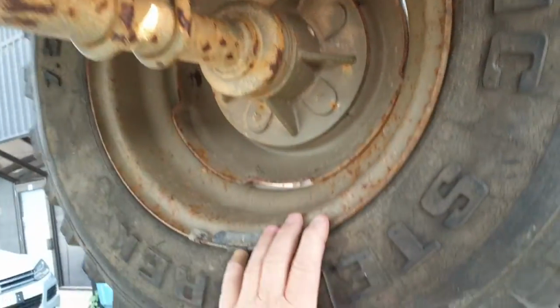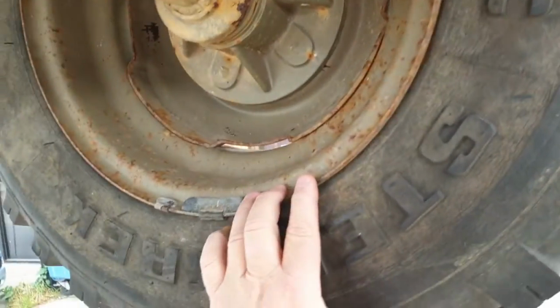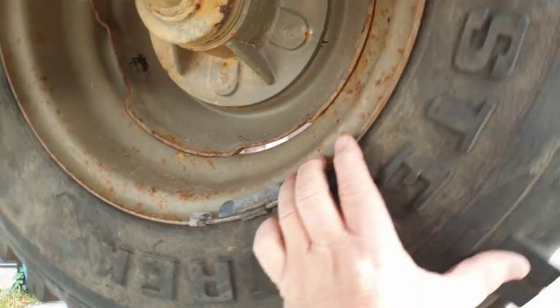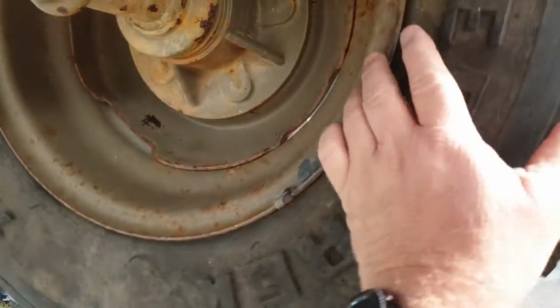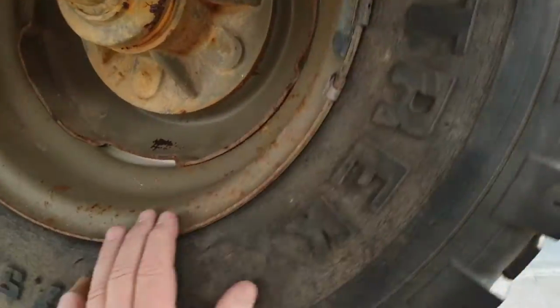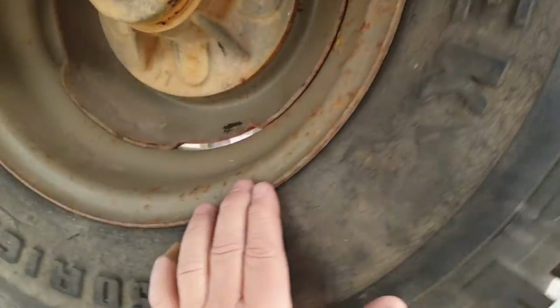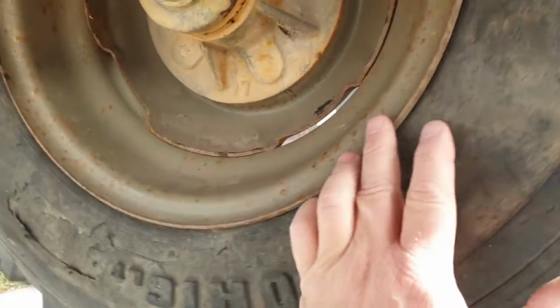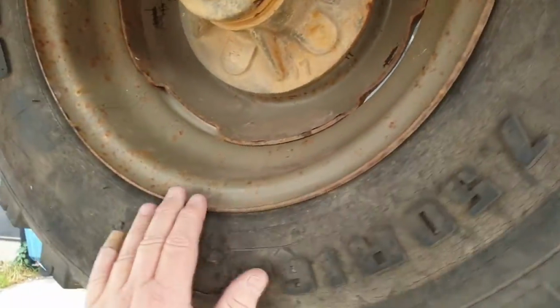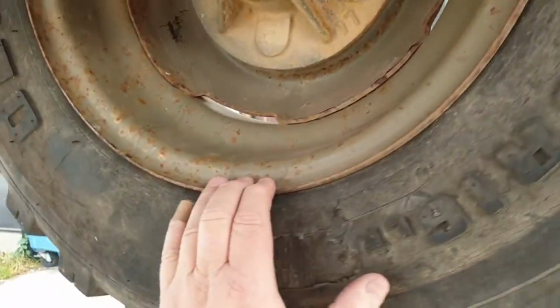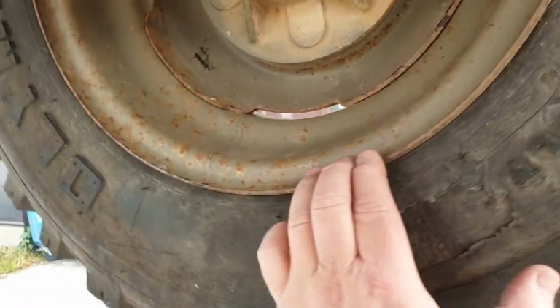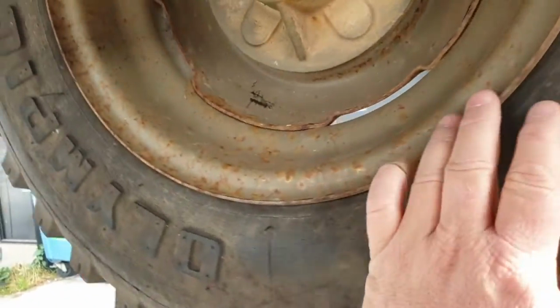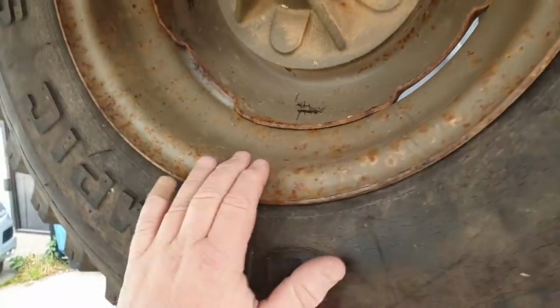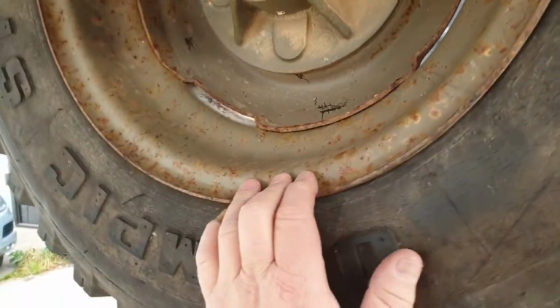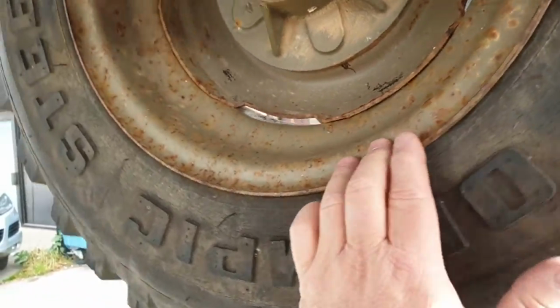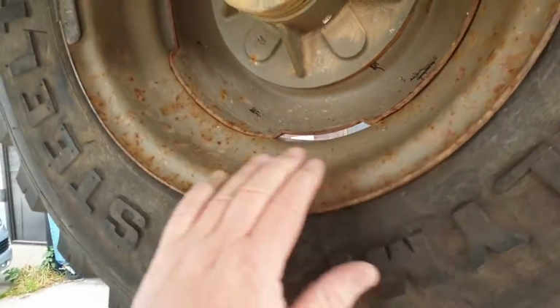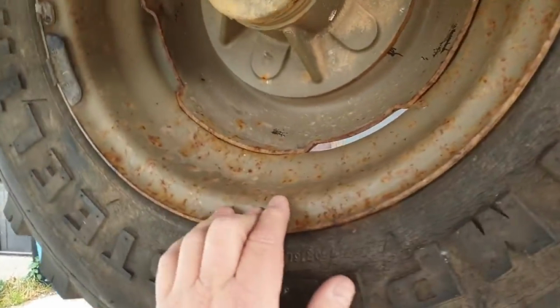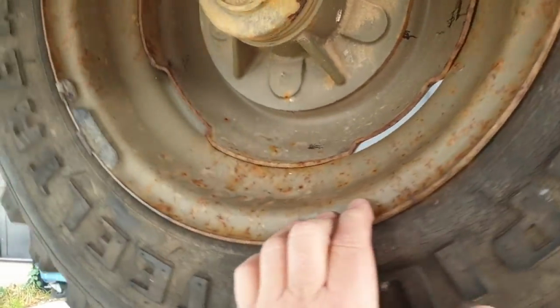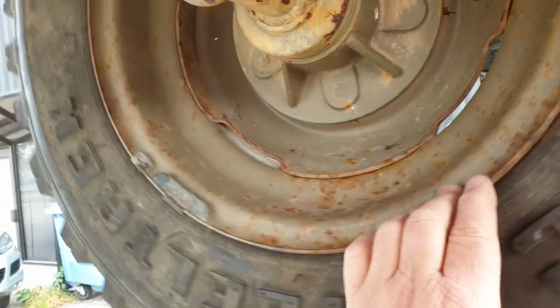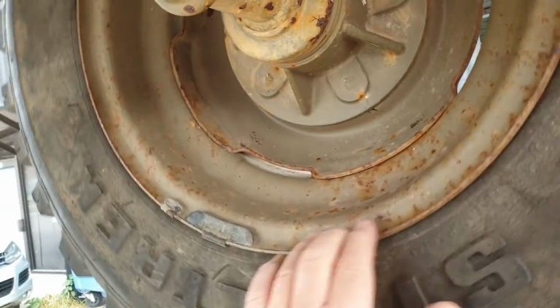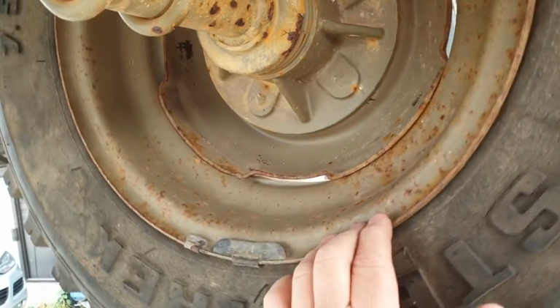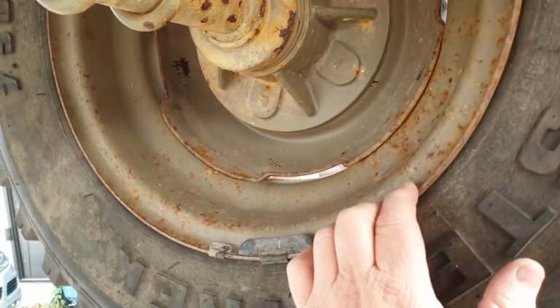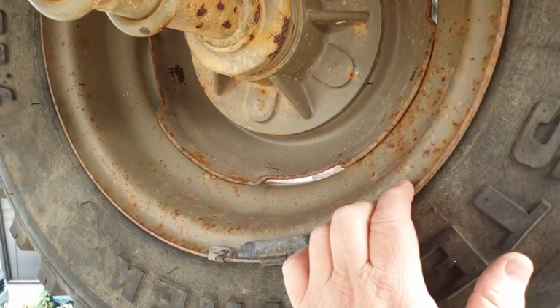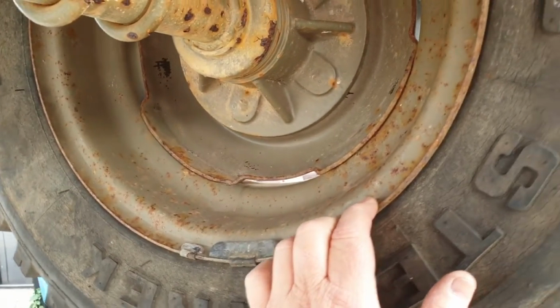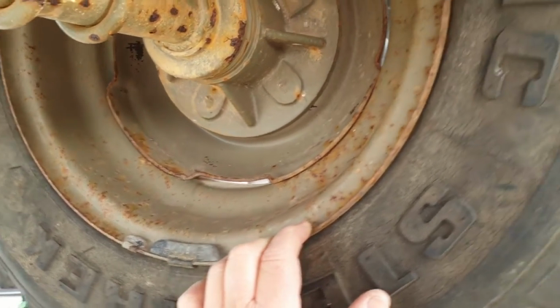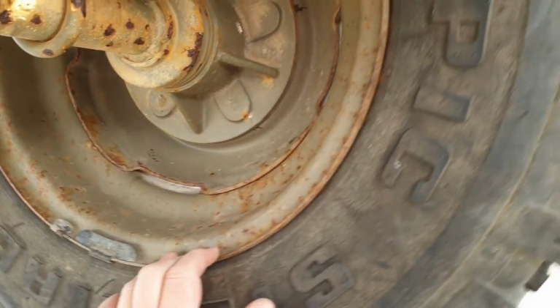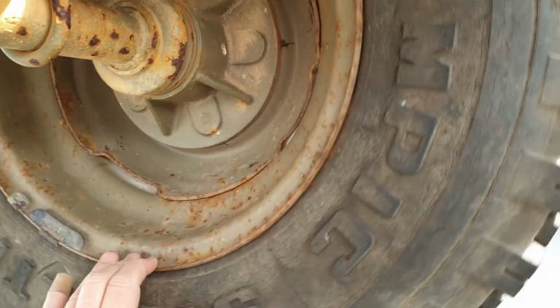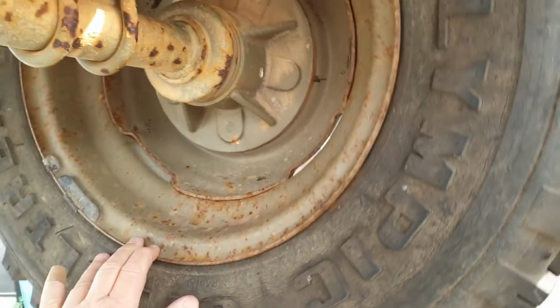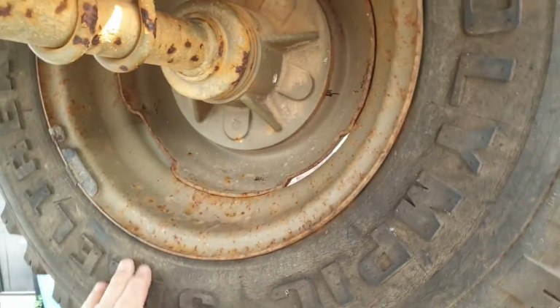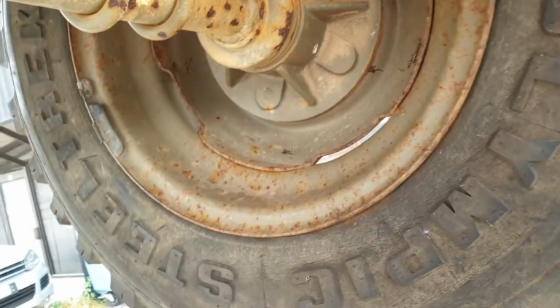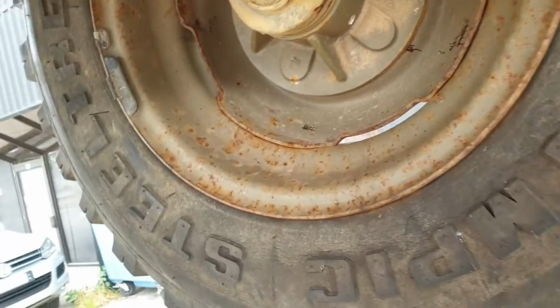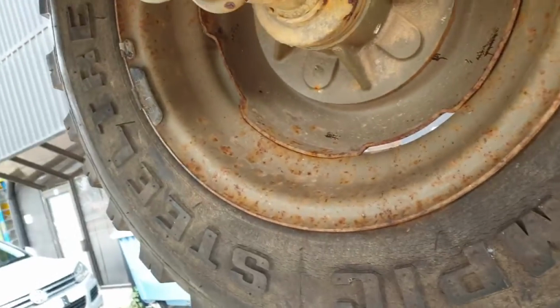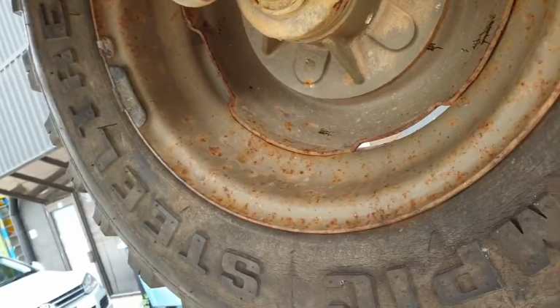Yeah, a little bit of rust in this wheel. I'm going to take these wheels off and get them sandblasted and coated — maybe even powder coated. We'll see how the funds go.